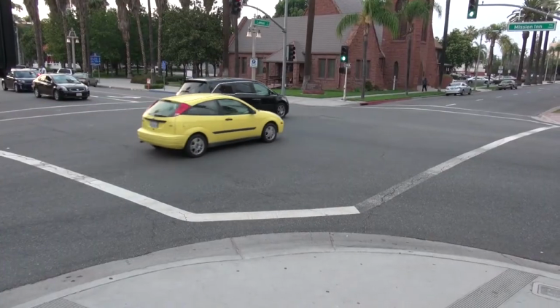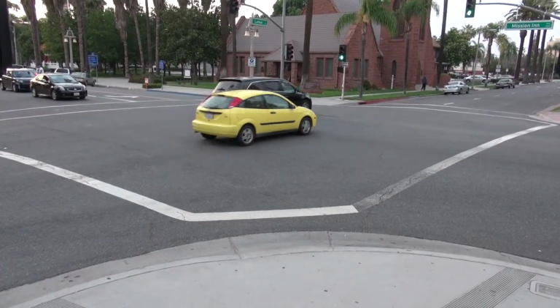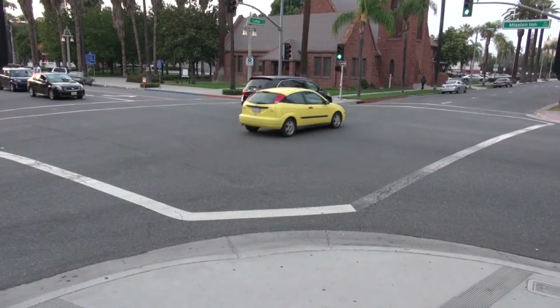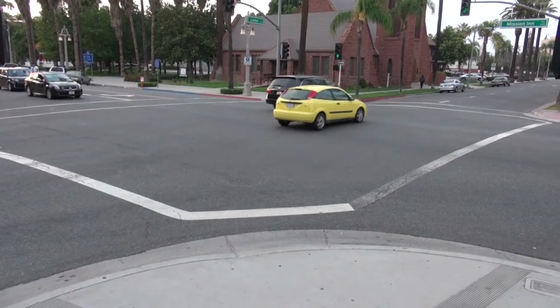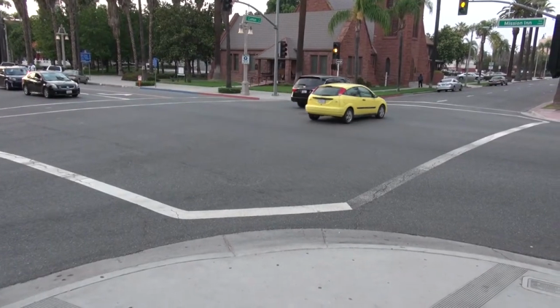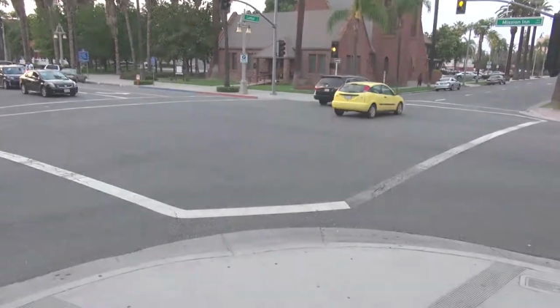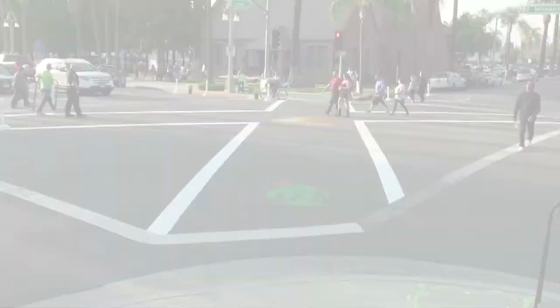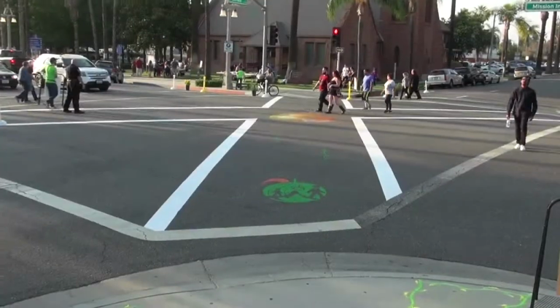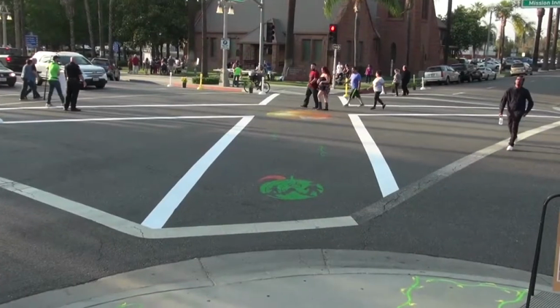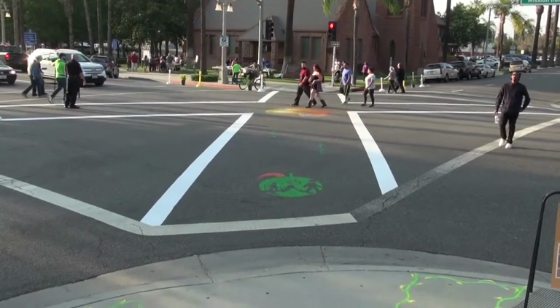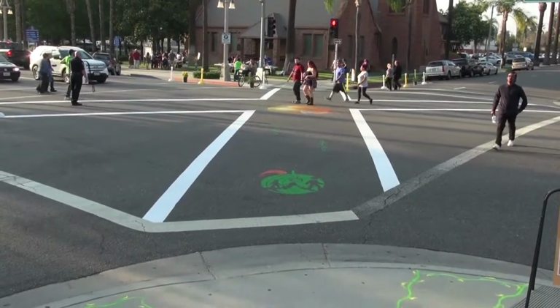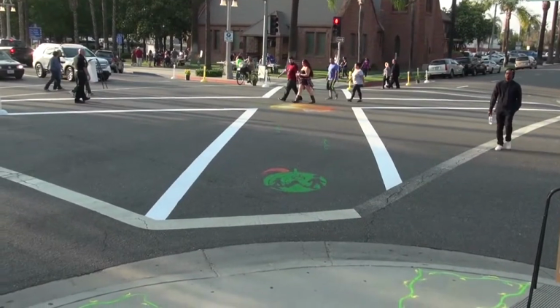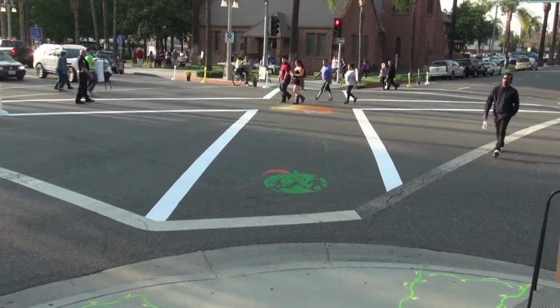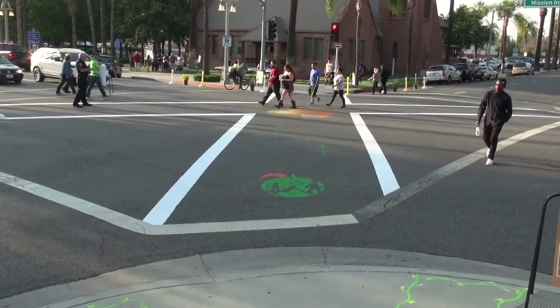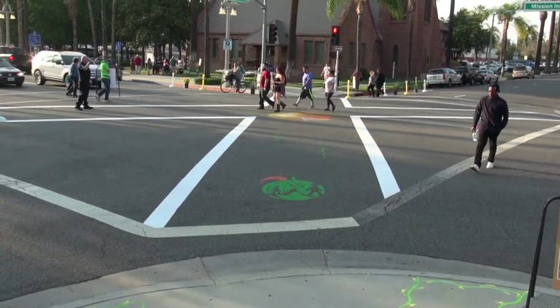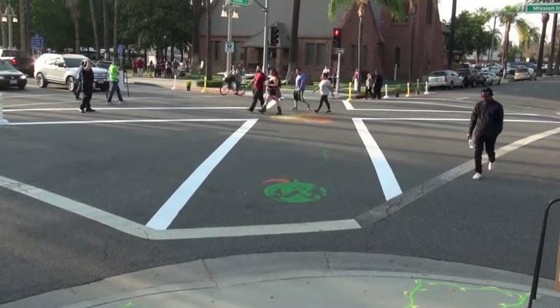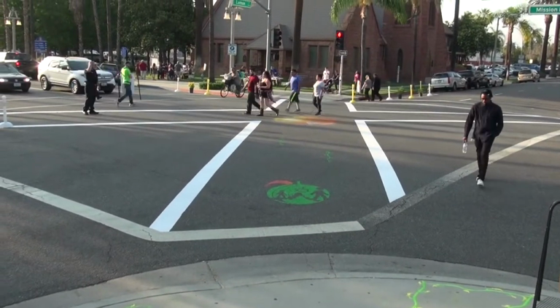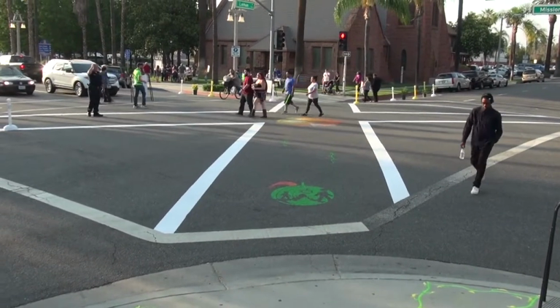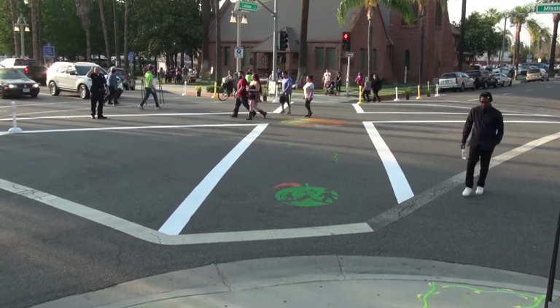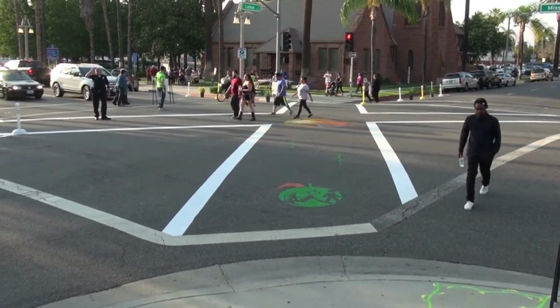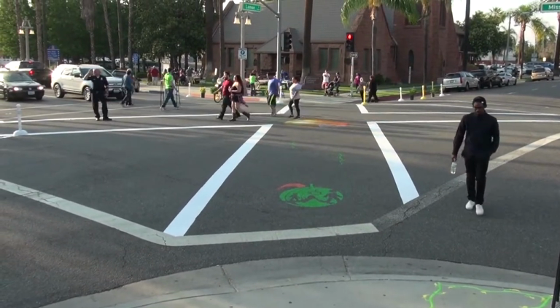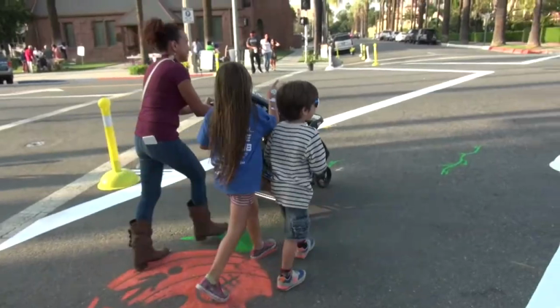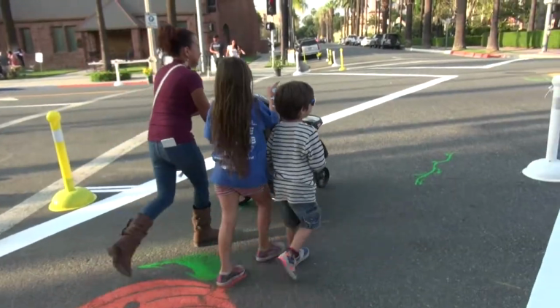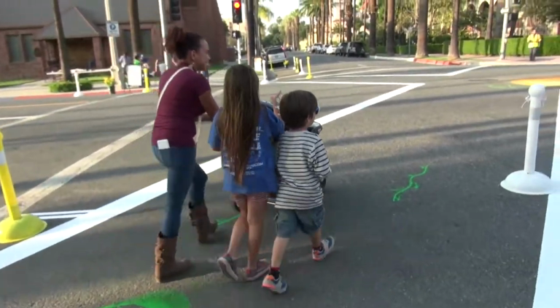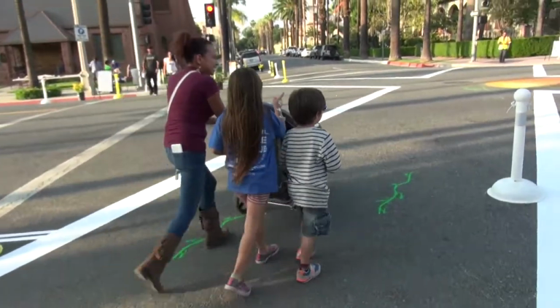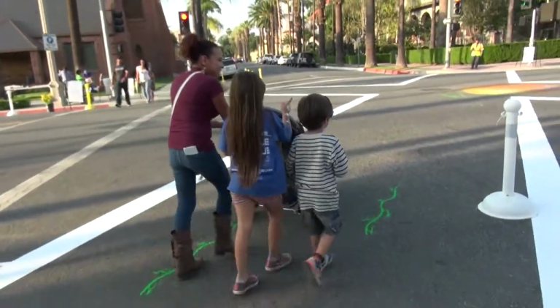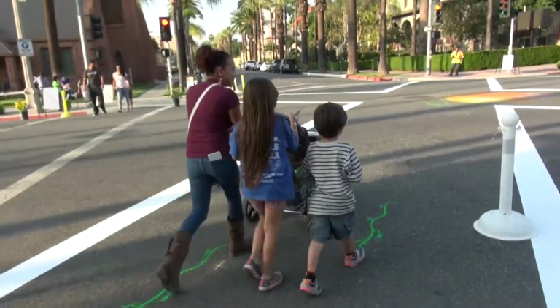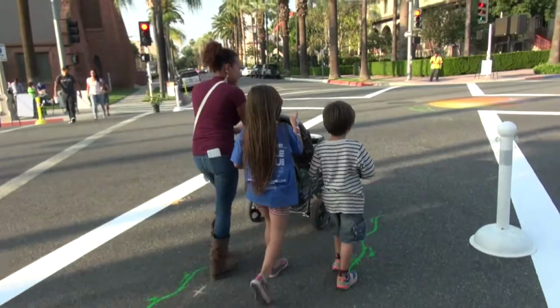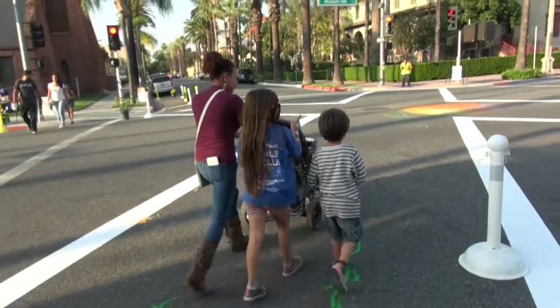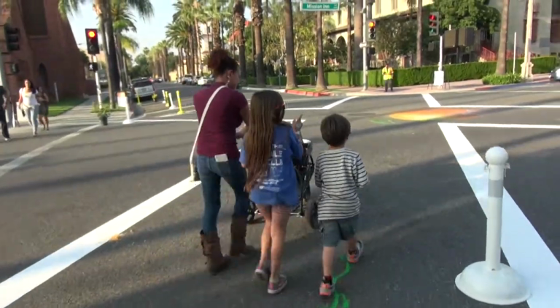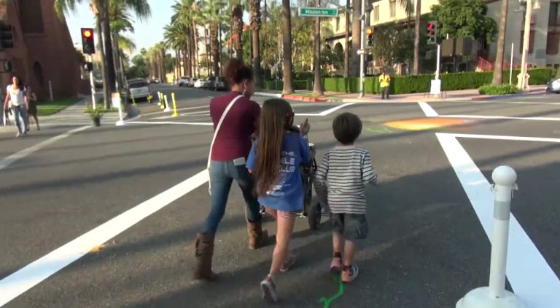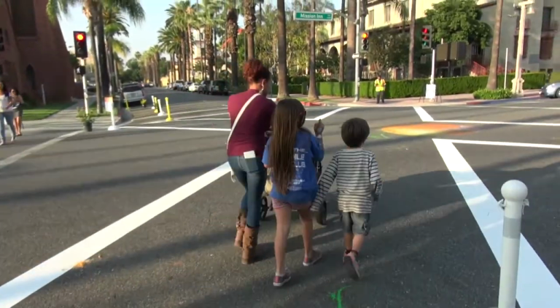Through the middle we've put in a diagonal scramble crosswalk to shorten the distance from the desire lines people have to cross the street diagonally.